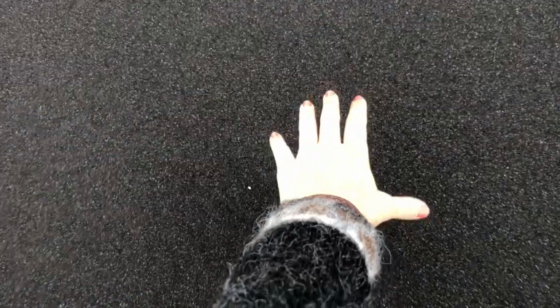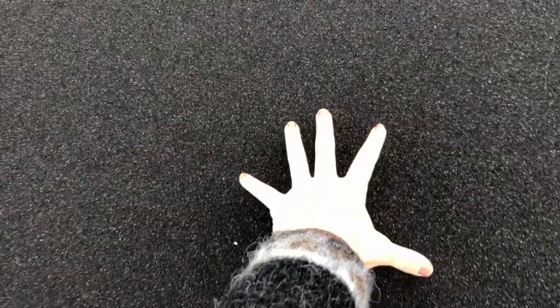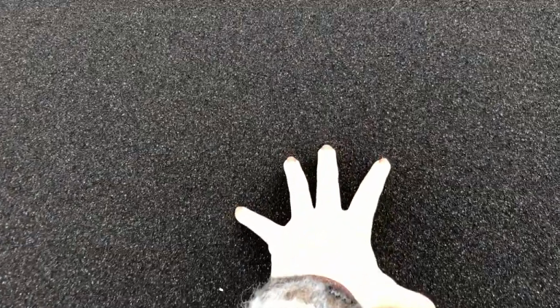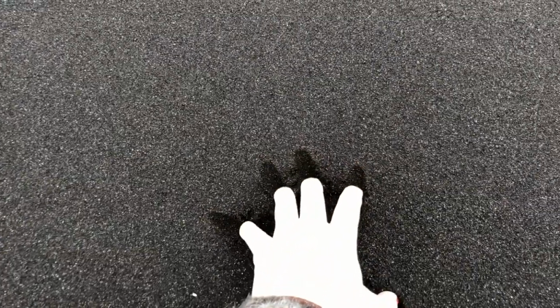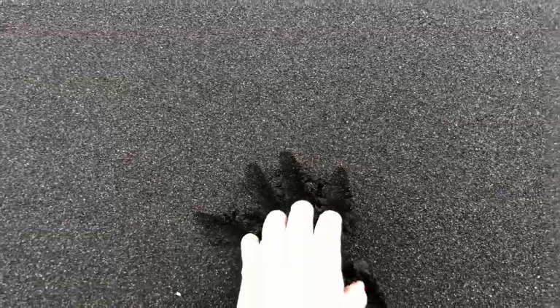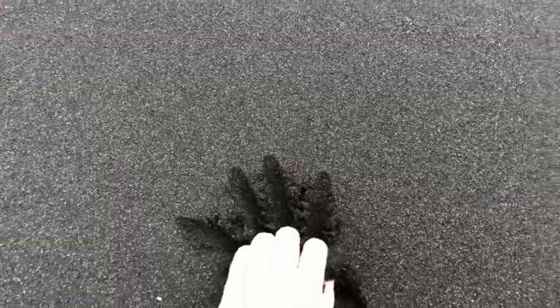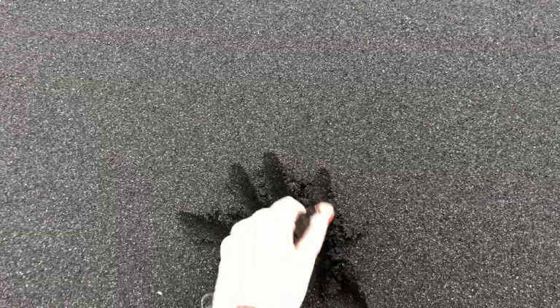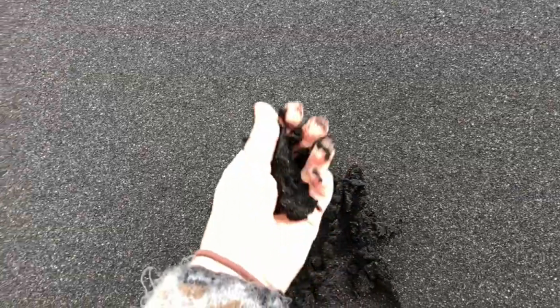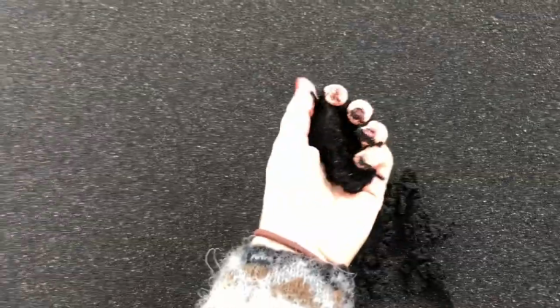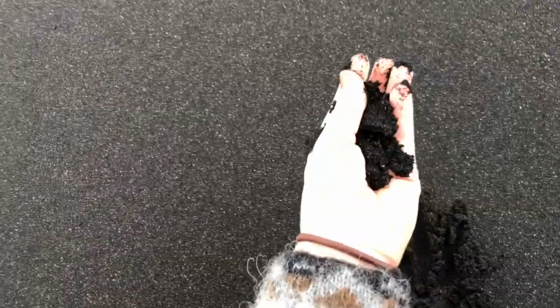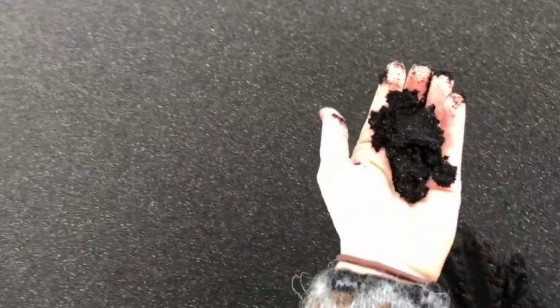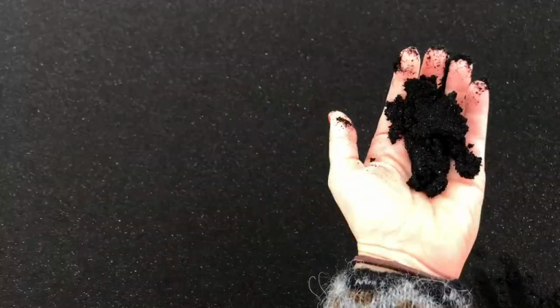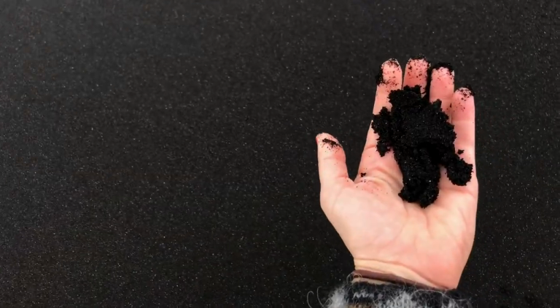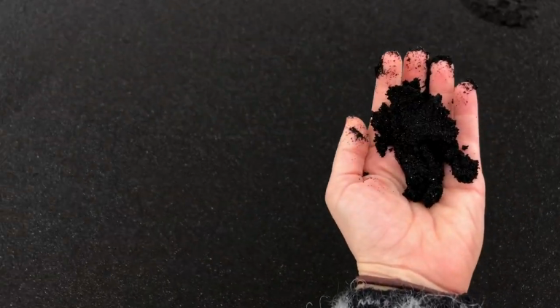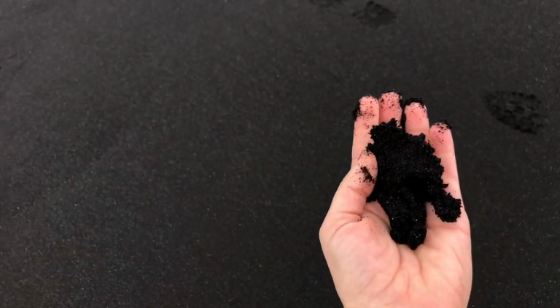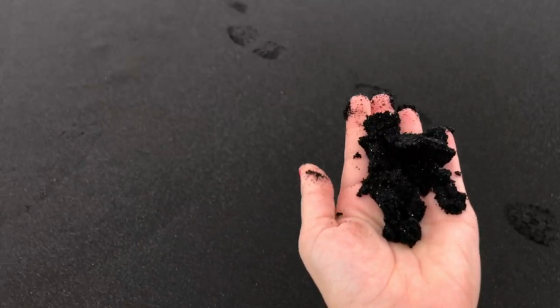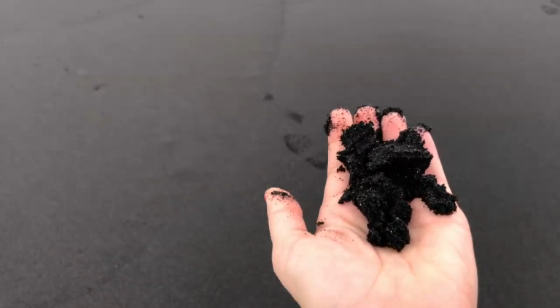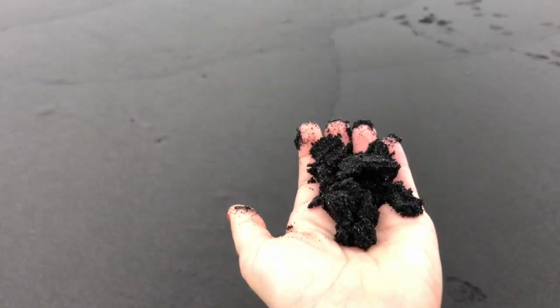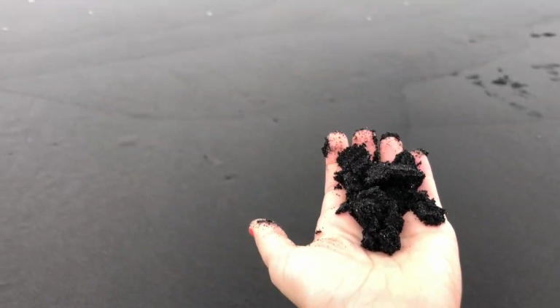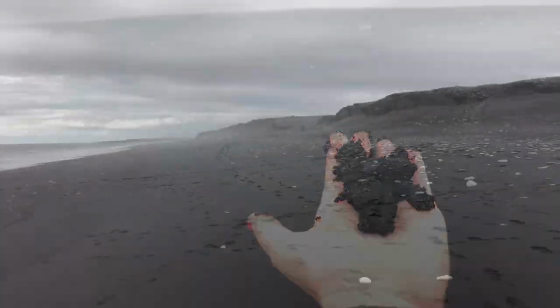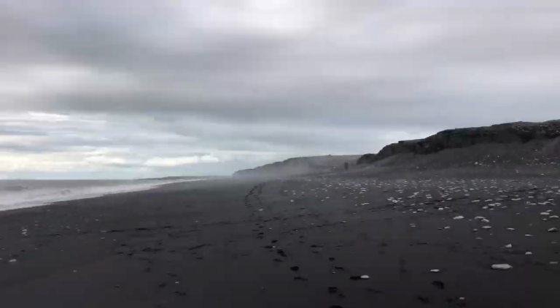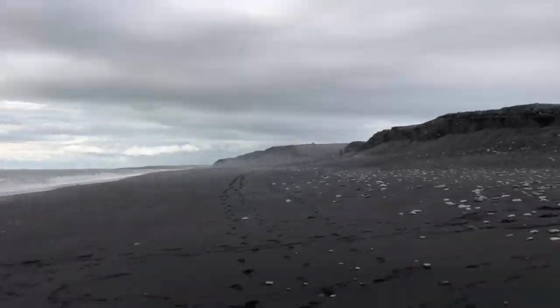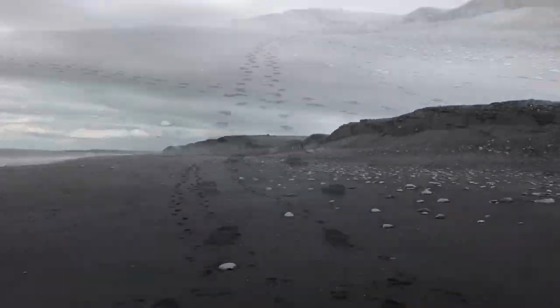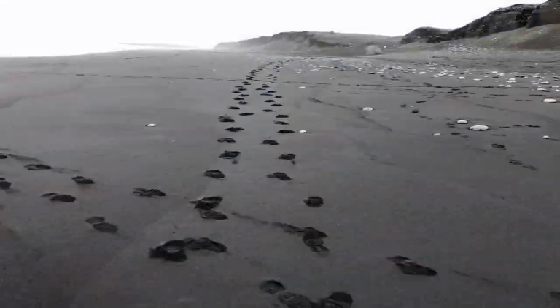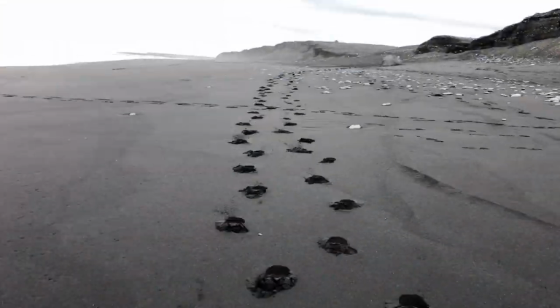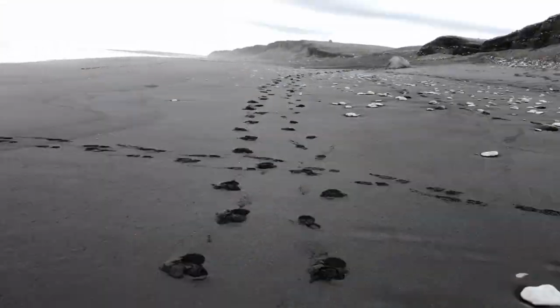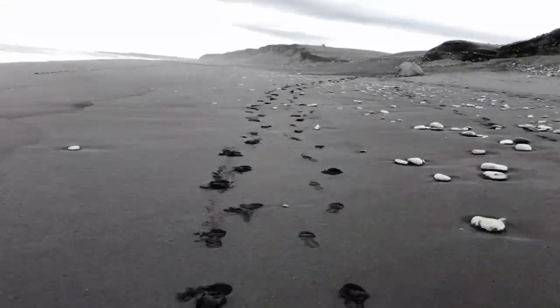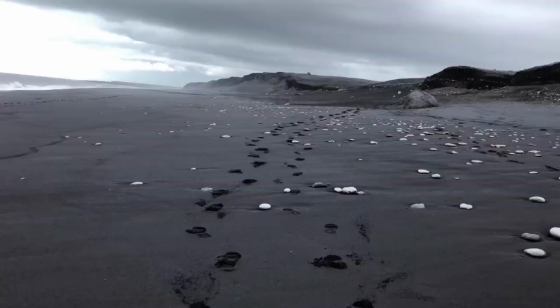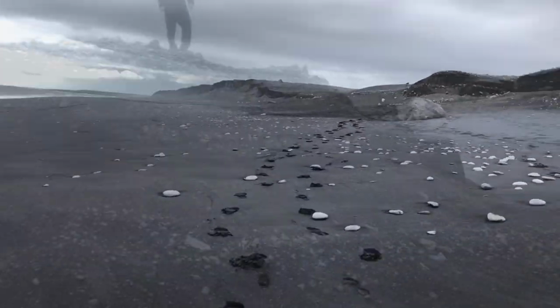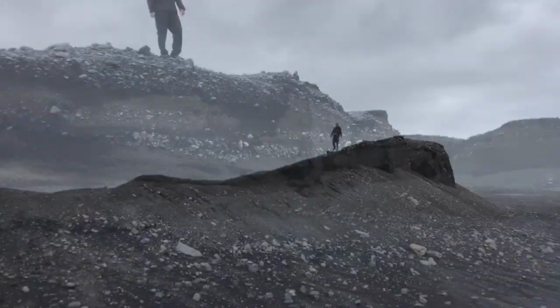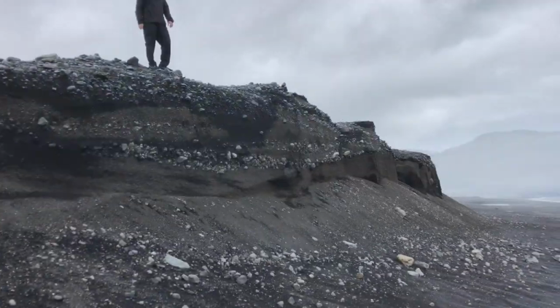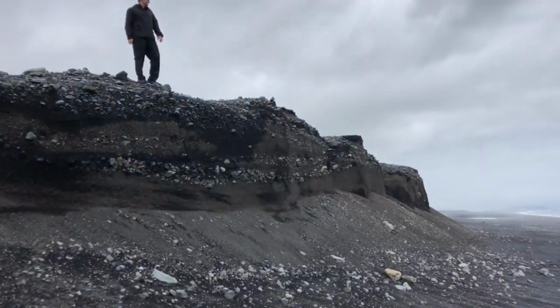To this day, nobody really knows why the plane was abandoned and why it's still here. We walk along the ocean's edge but find no other signs of life — no other footsteps besides our own.